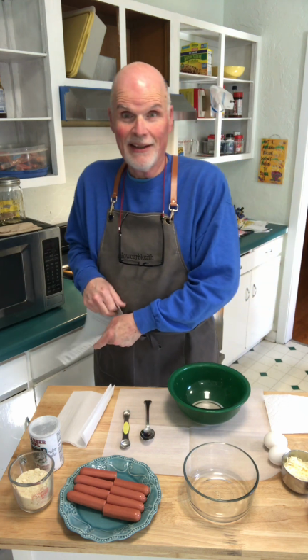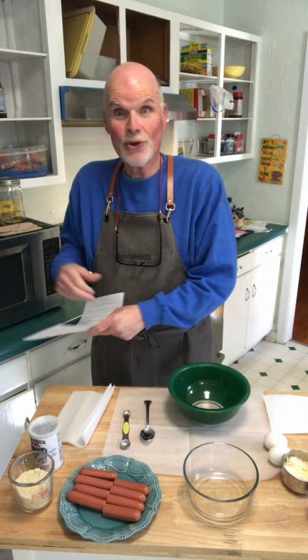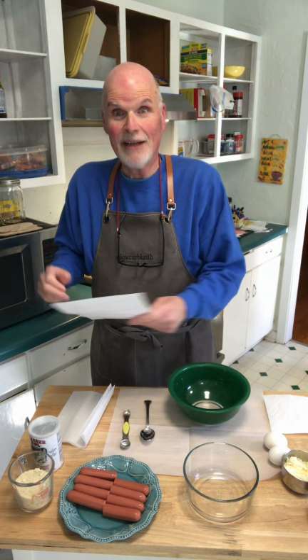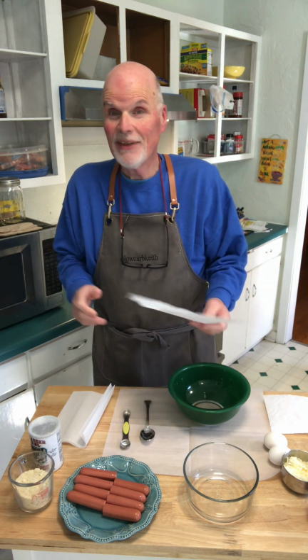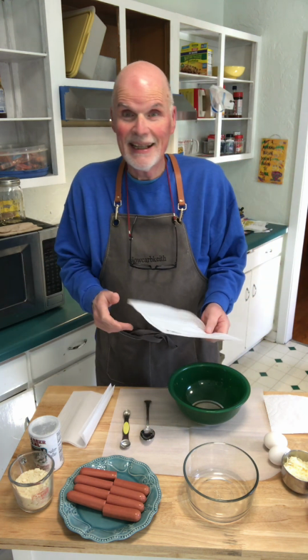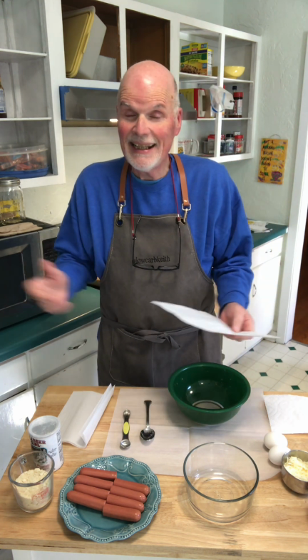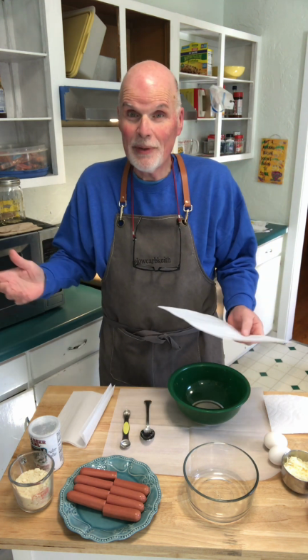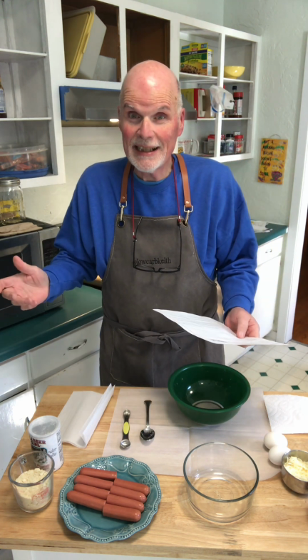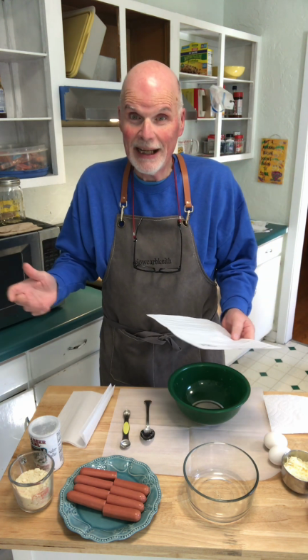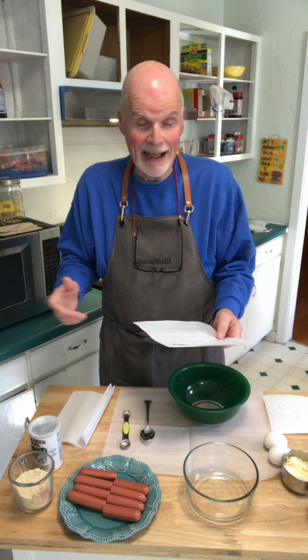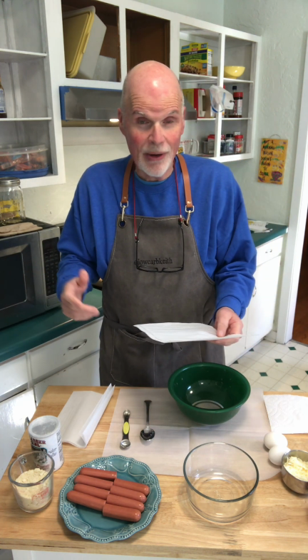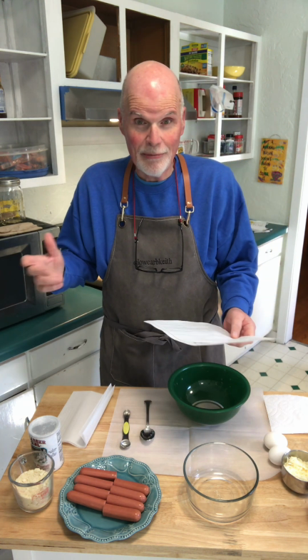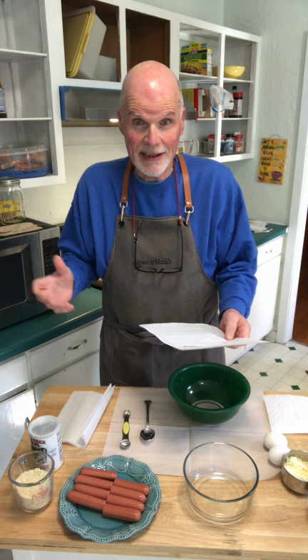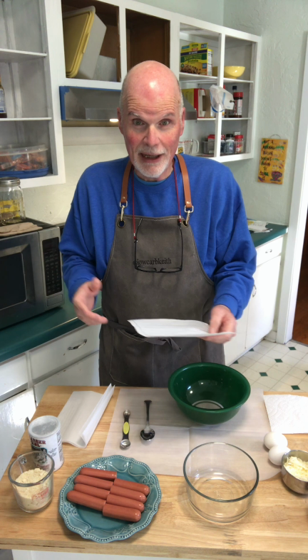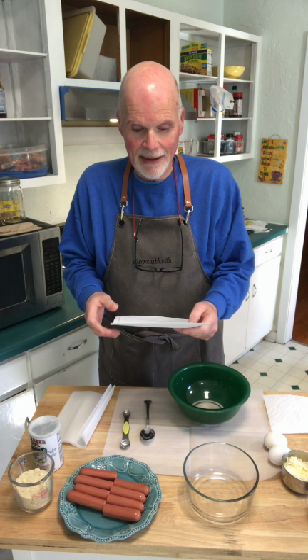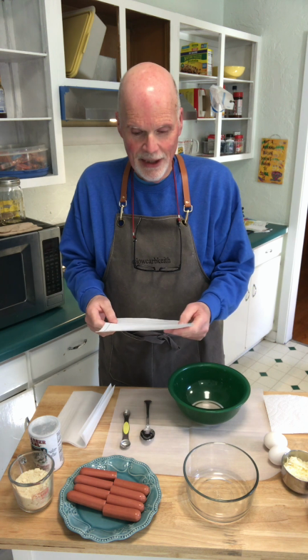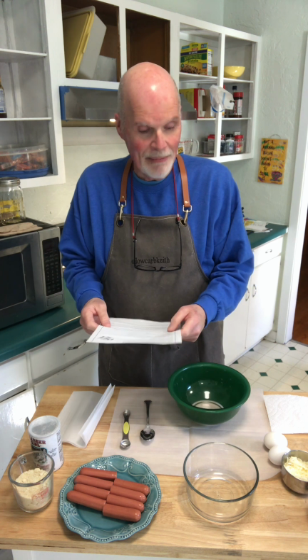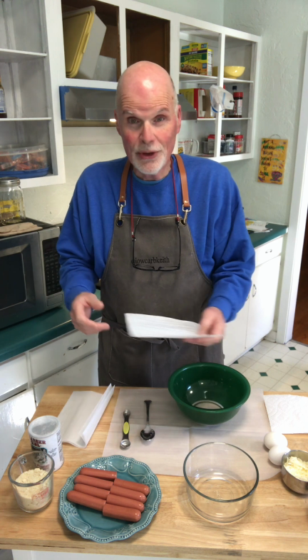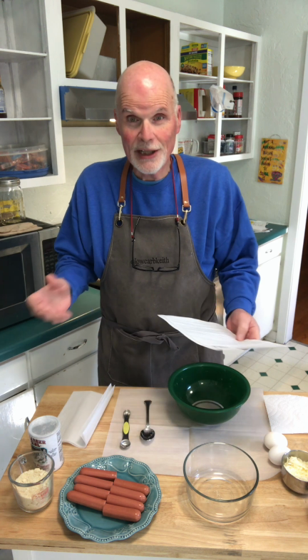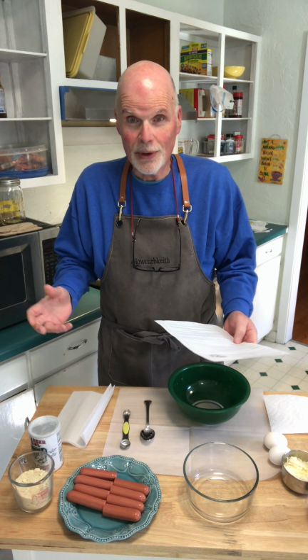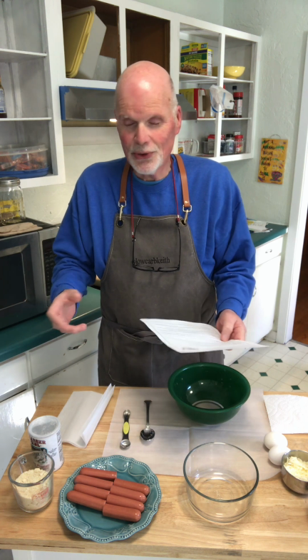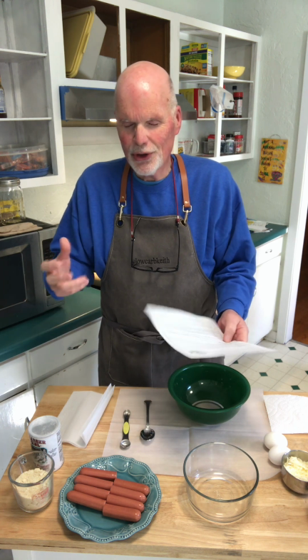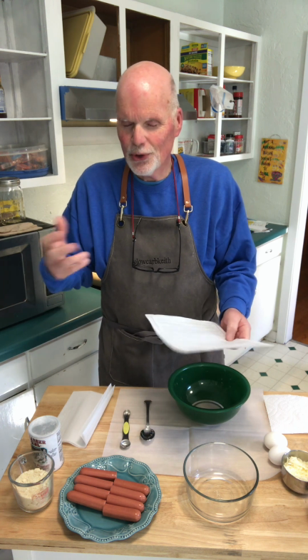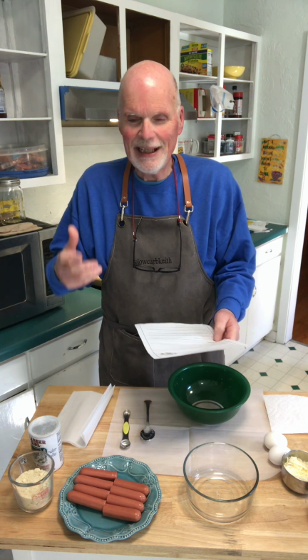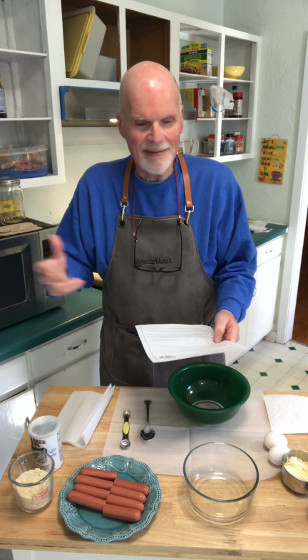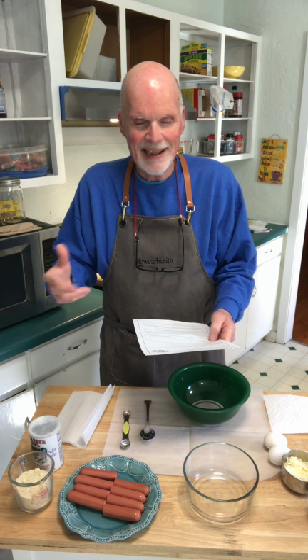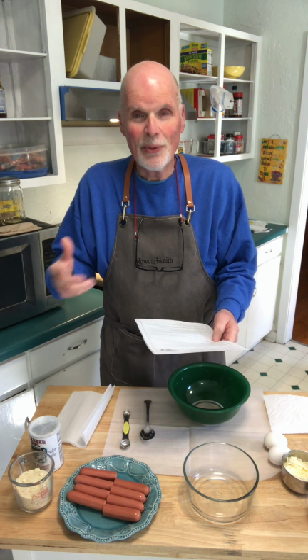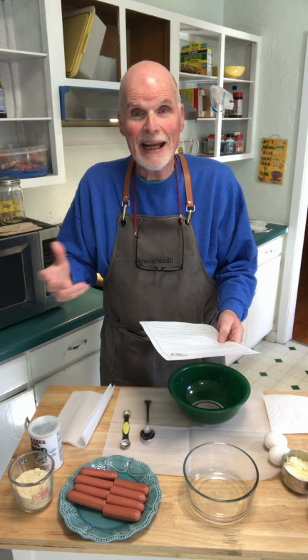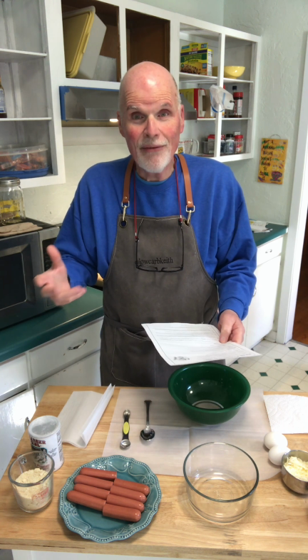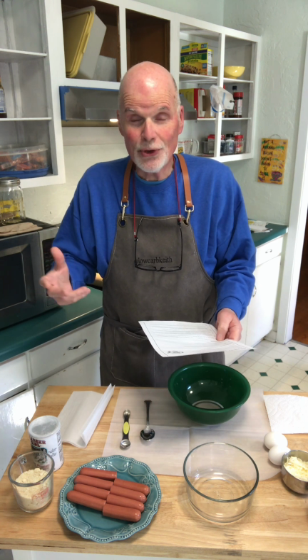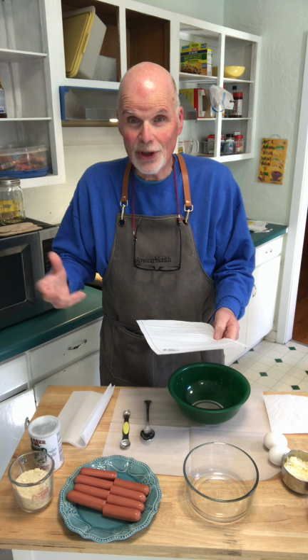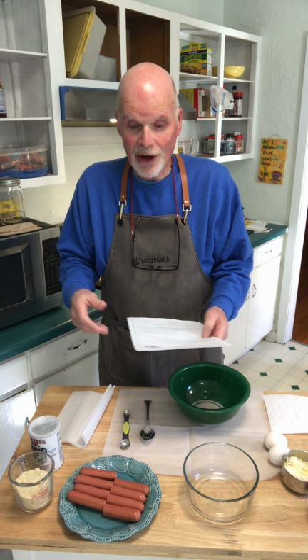That's right, keto pigs in a blanket. I know I love pigs in a blanket made with crescent rolls, and they're so sweet, but we can't have those - they're full of carbs.